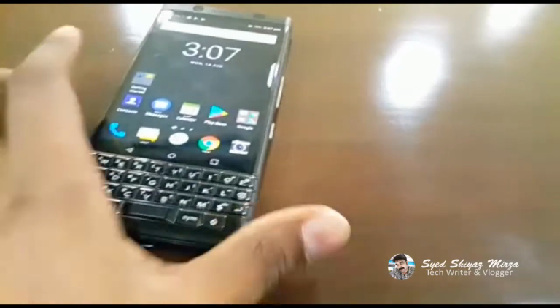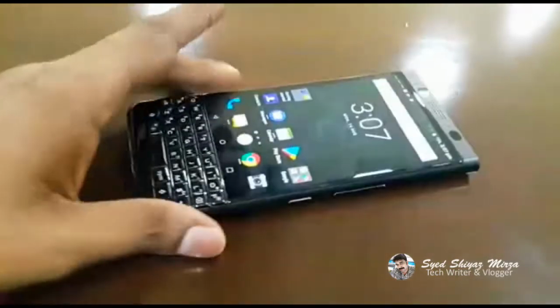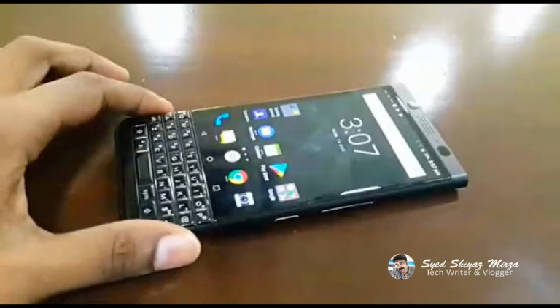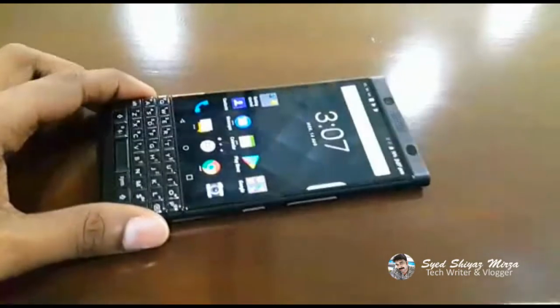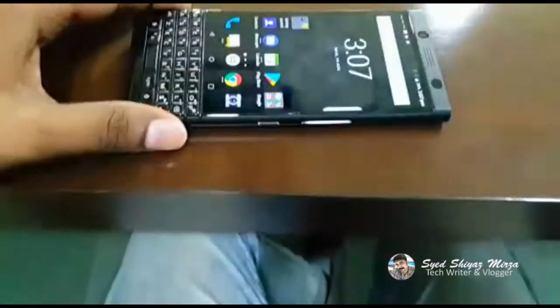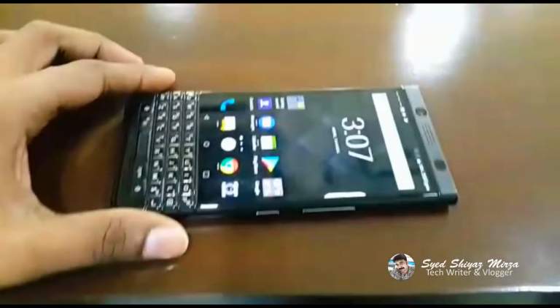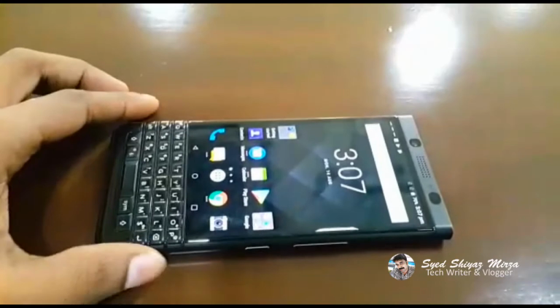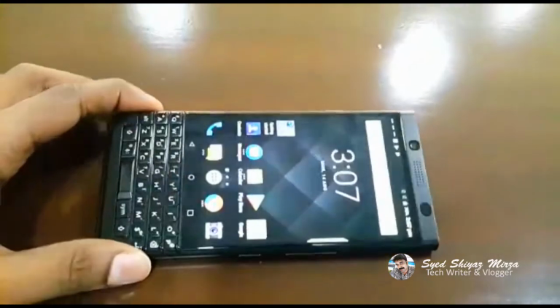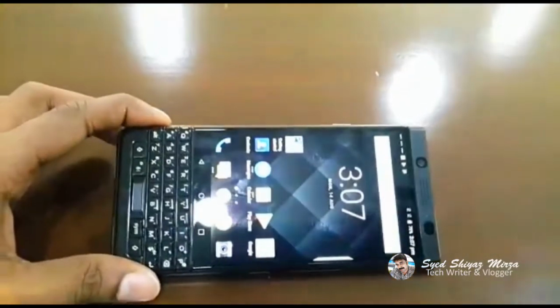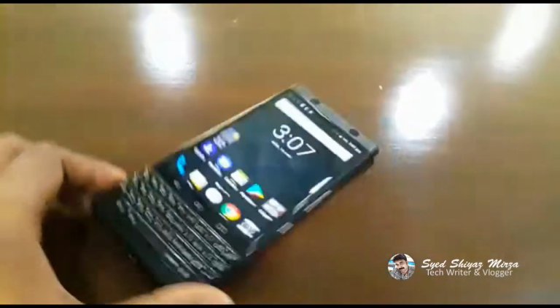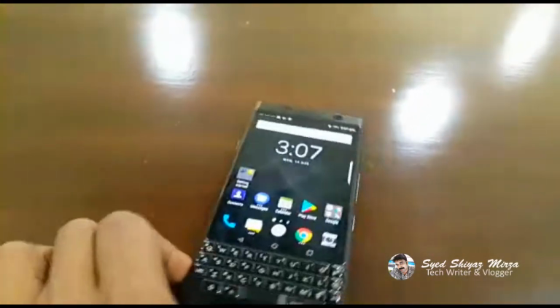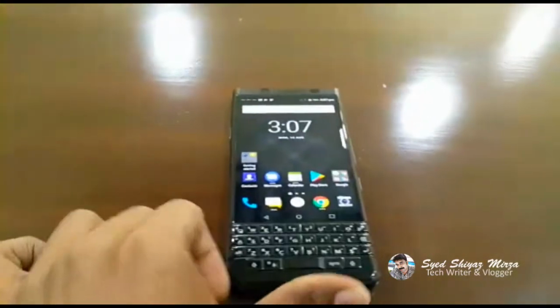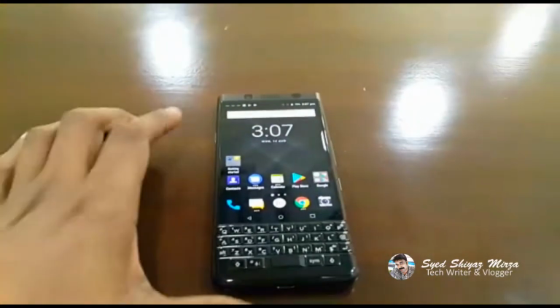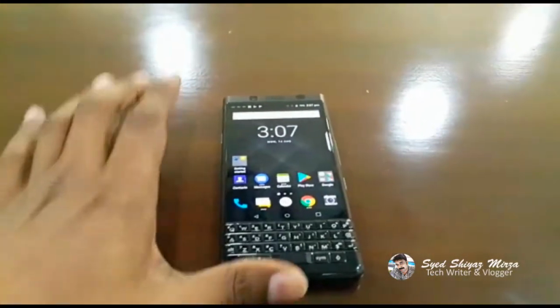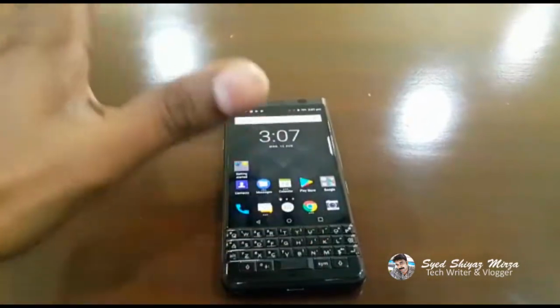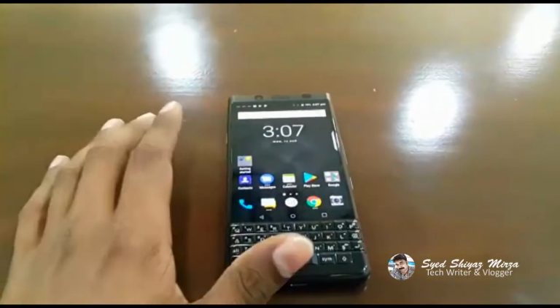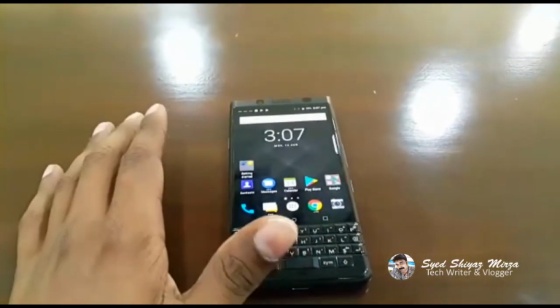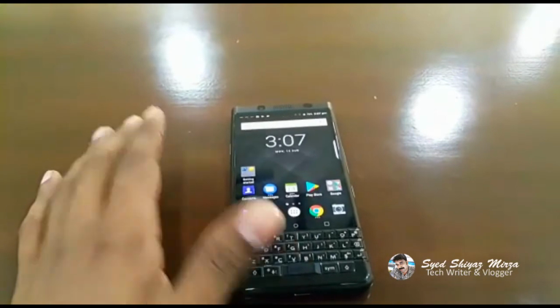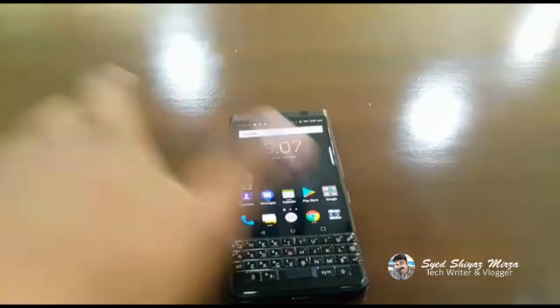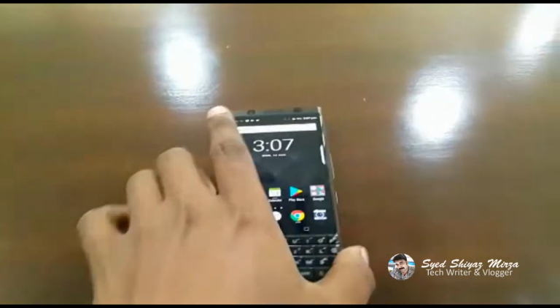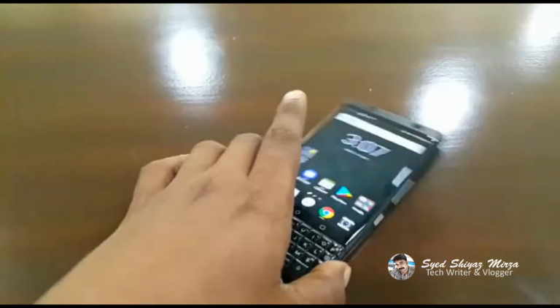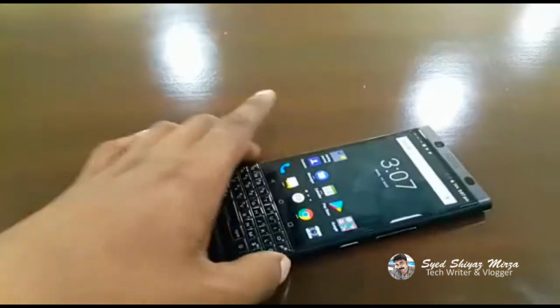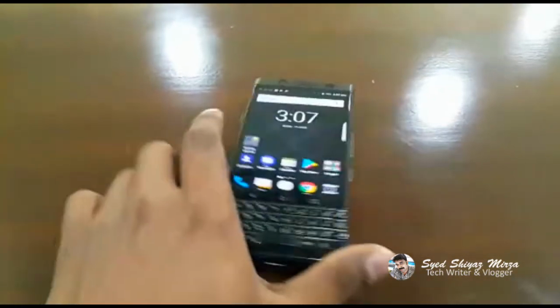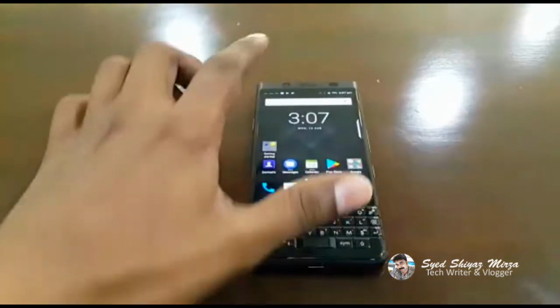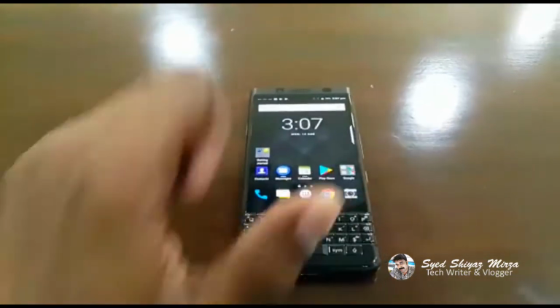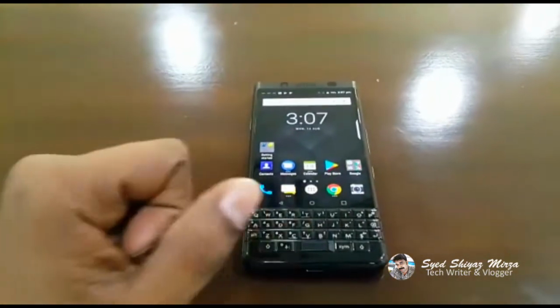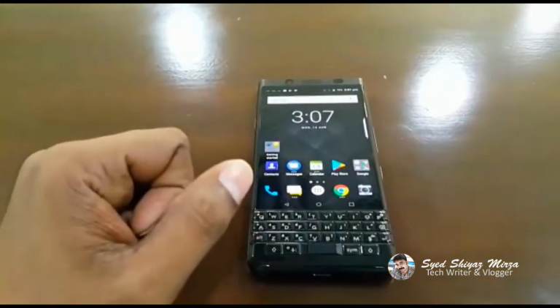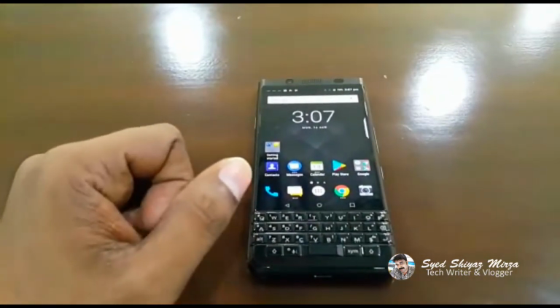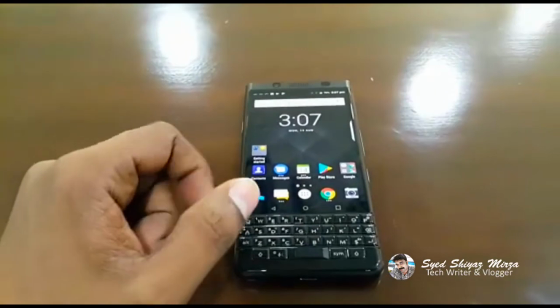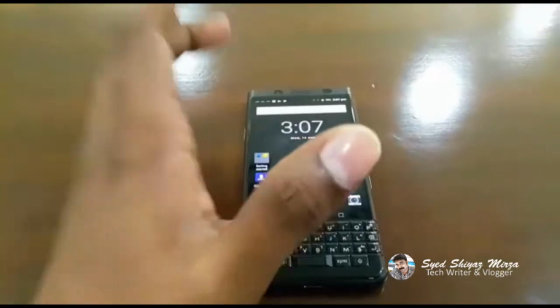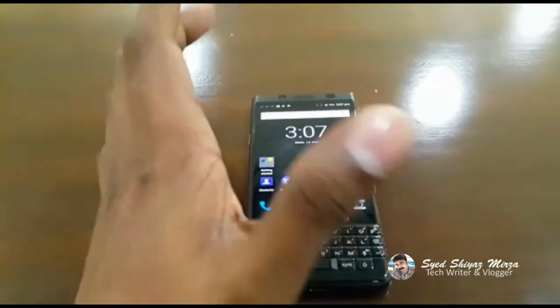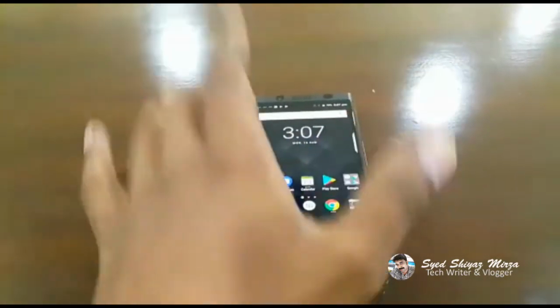Hello, I'm going to talk about the BlackBerry Key. I just wanted to show you the main specifications. This is a scratch-resistant display.